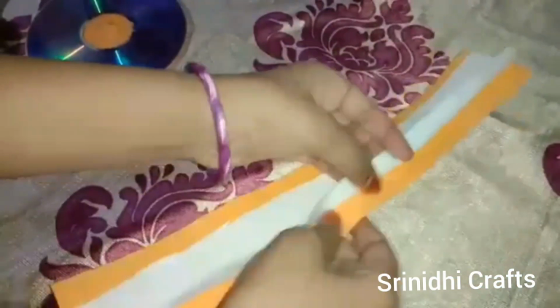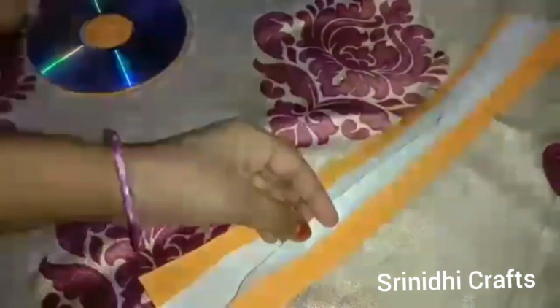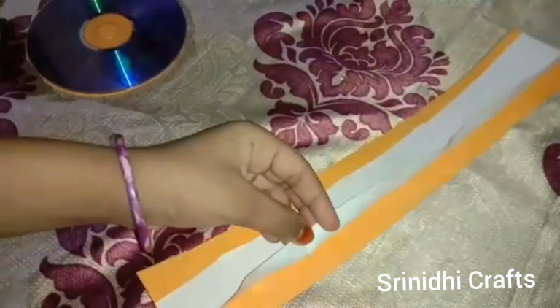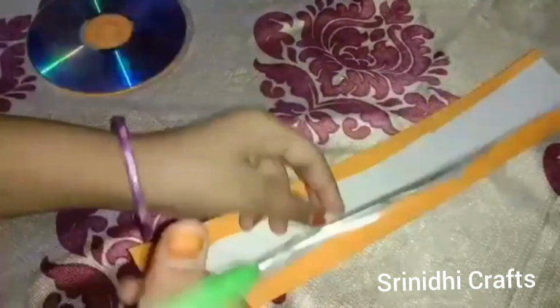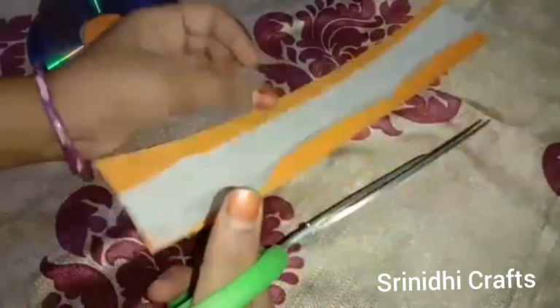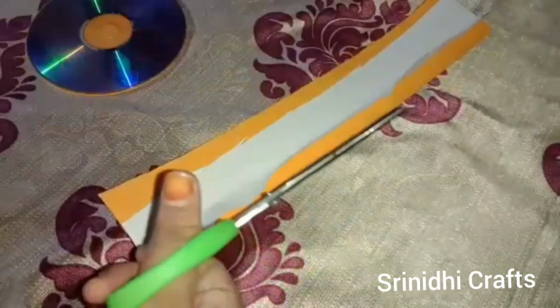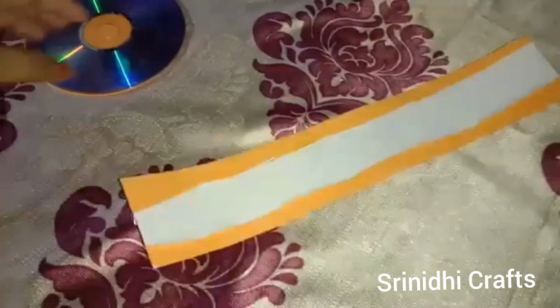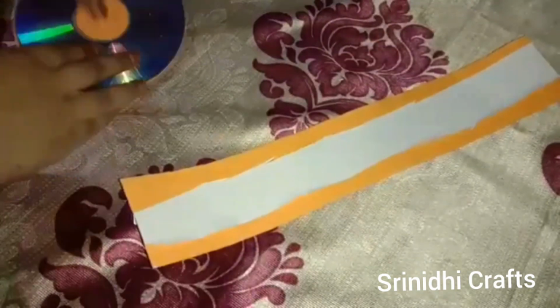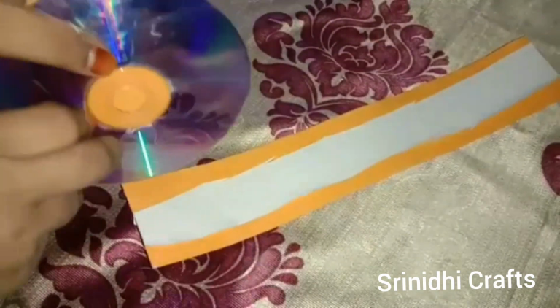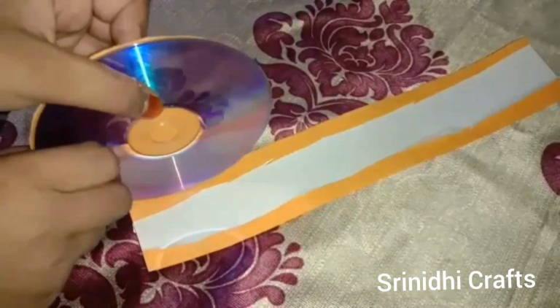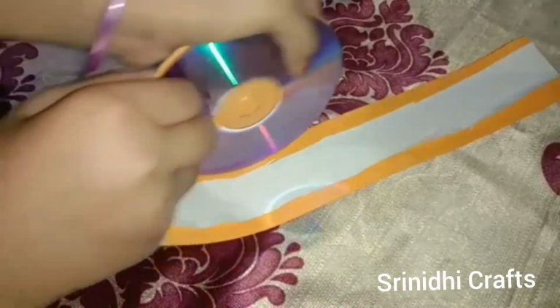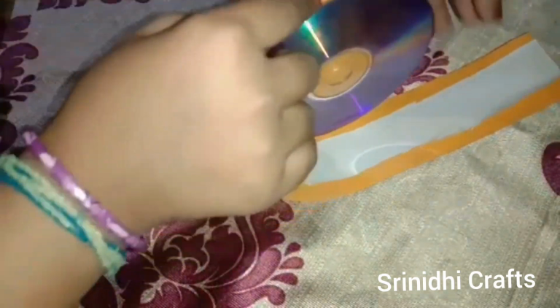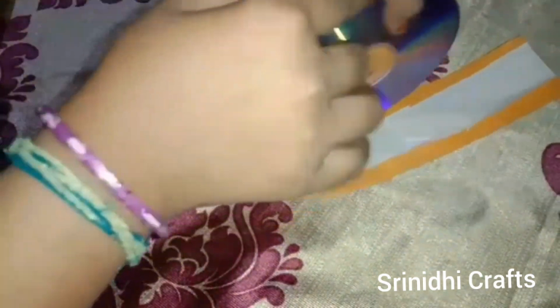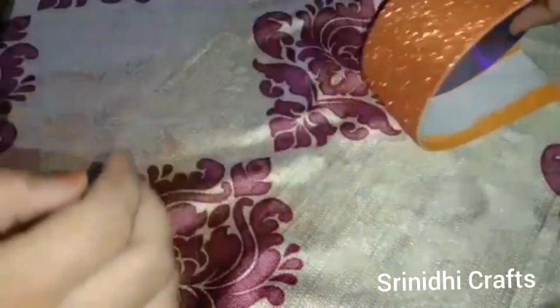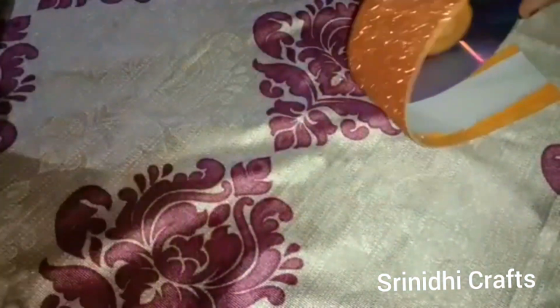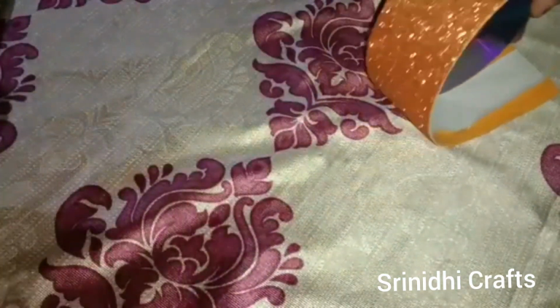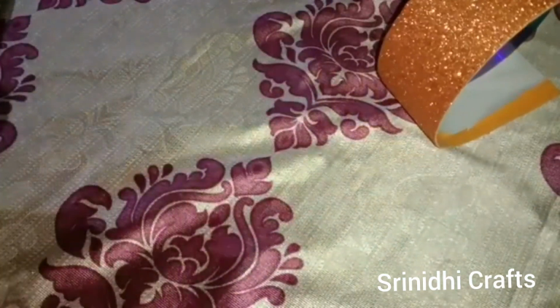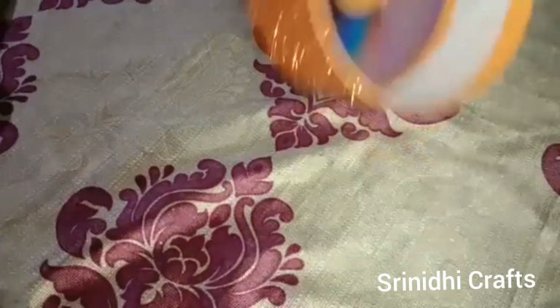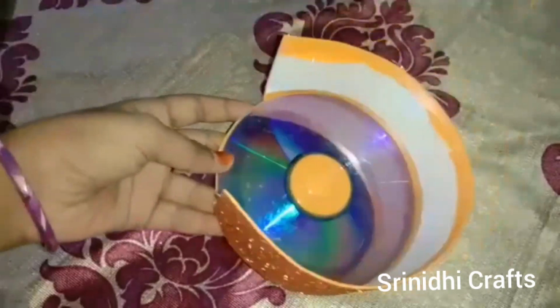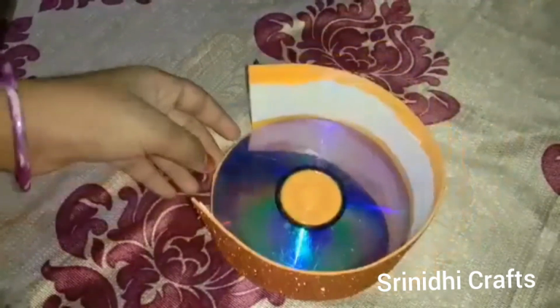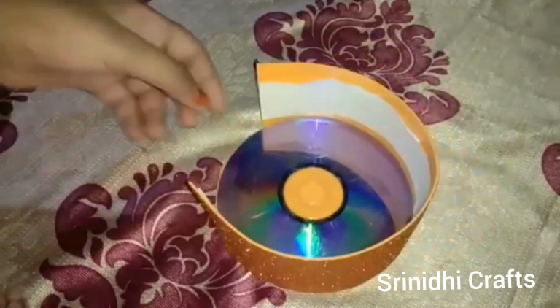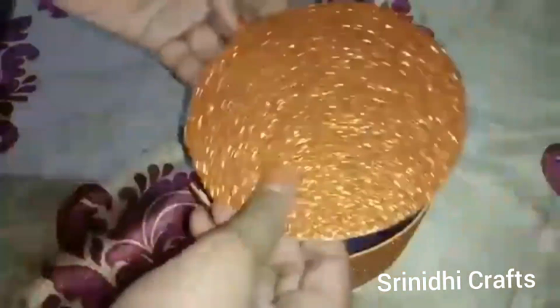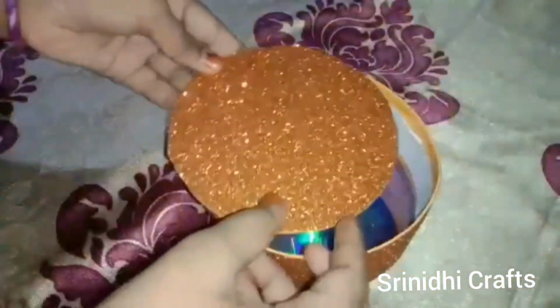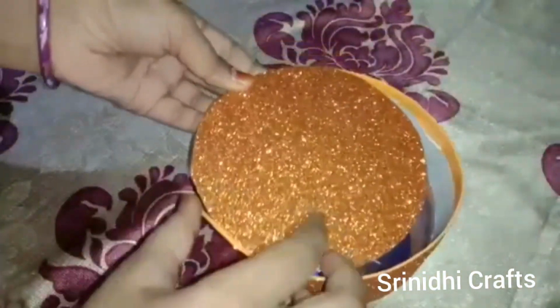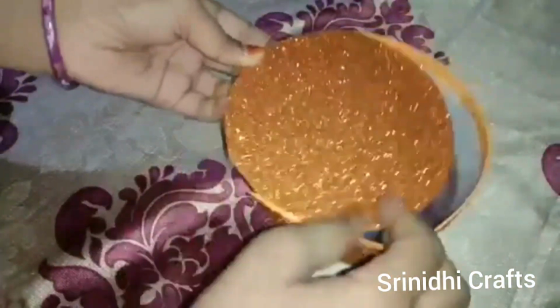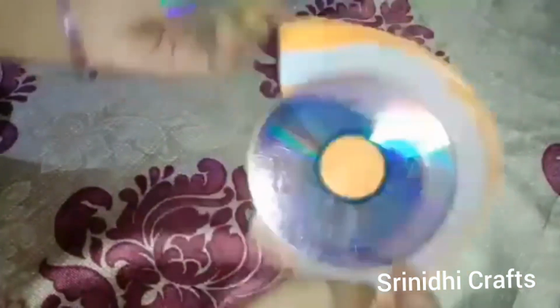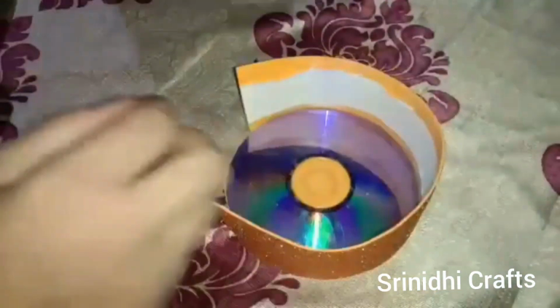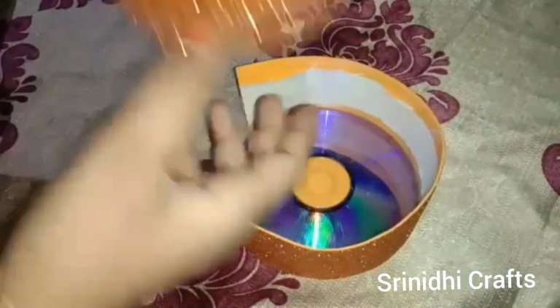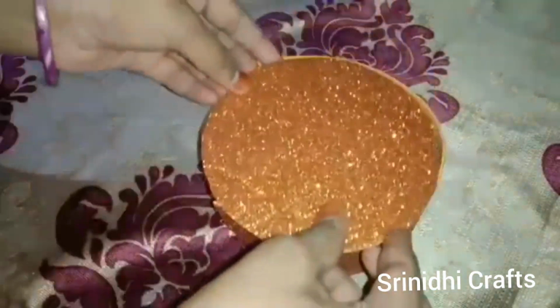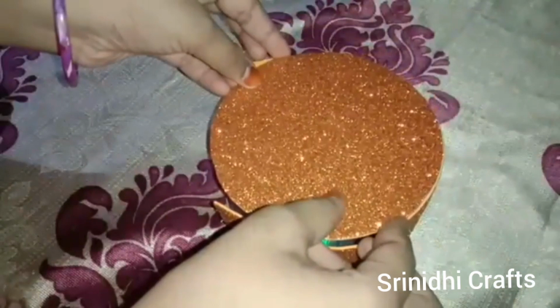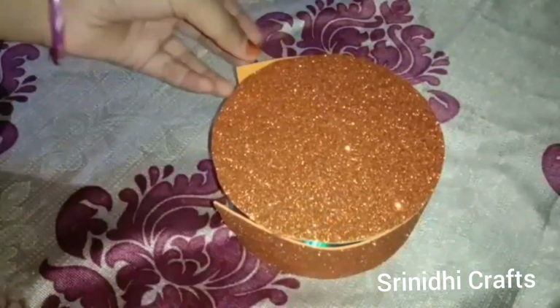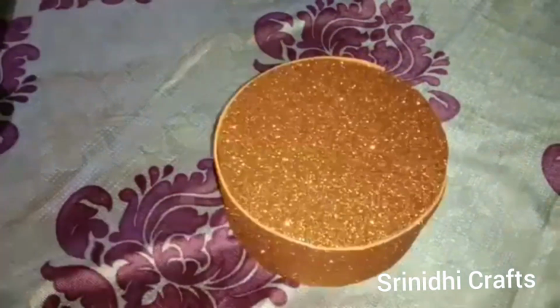Cut it. Take a CD and roll the strip around it like this, then paste it. Take another CD and paste the strip around it the same way, as shown in the video.